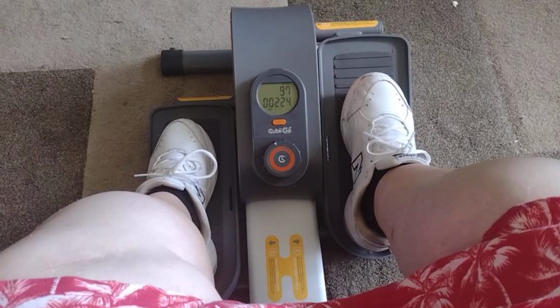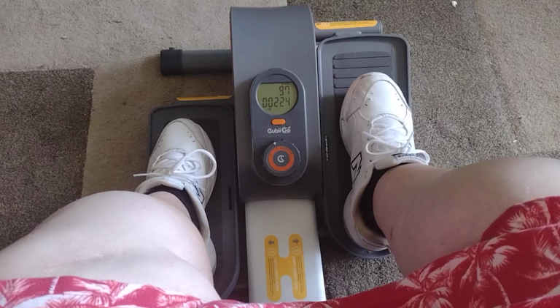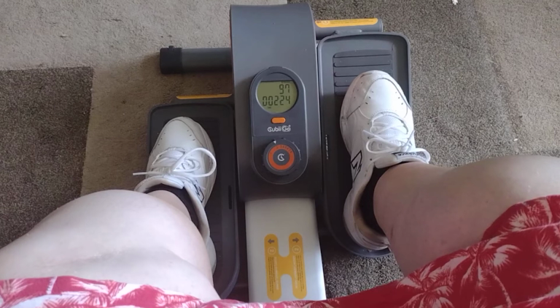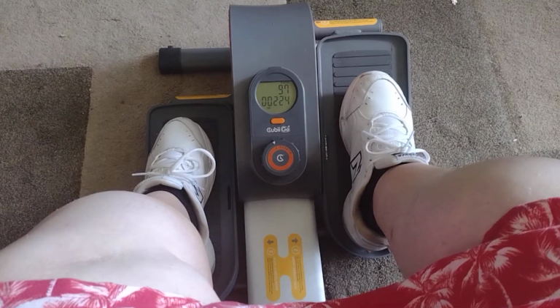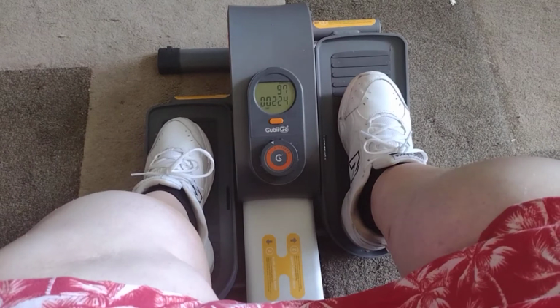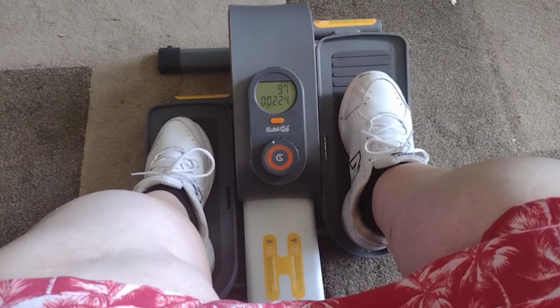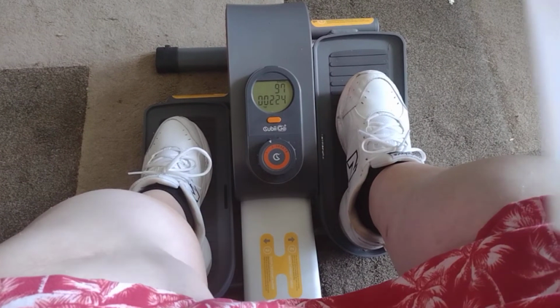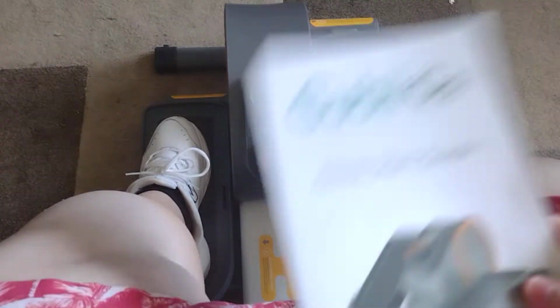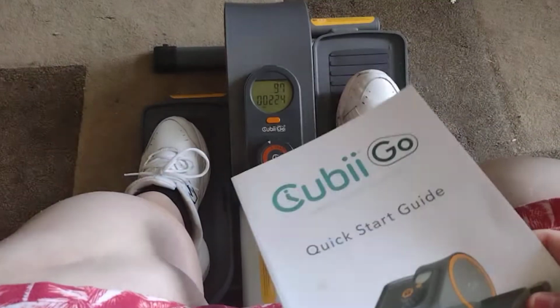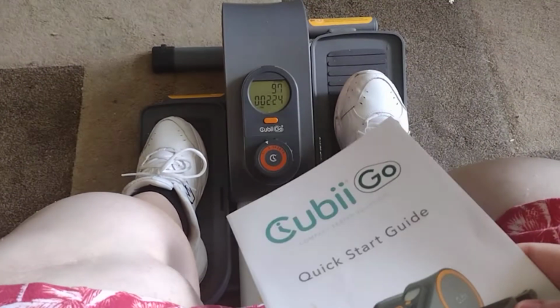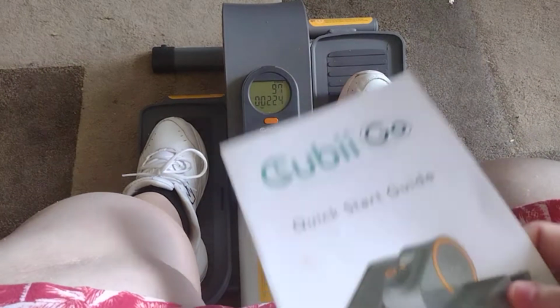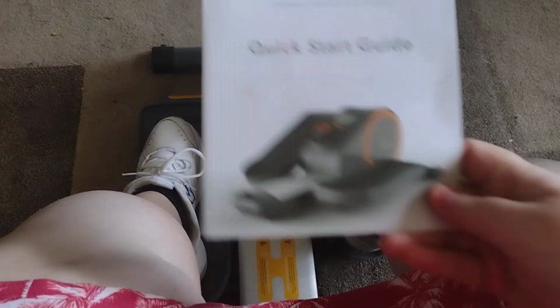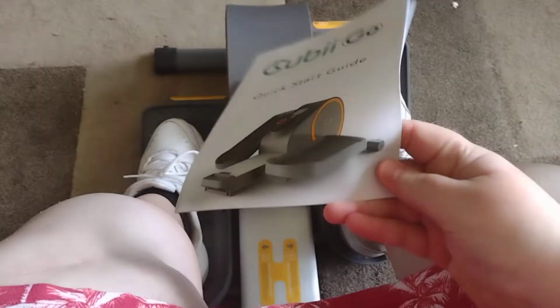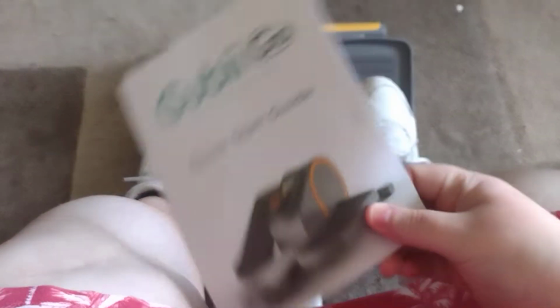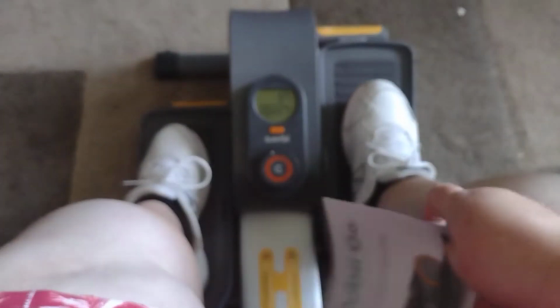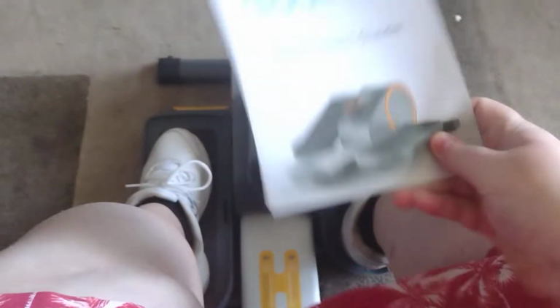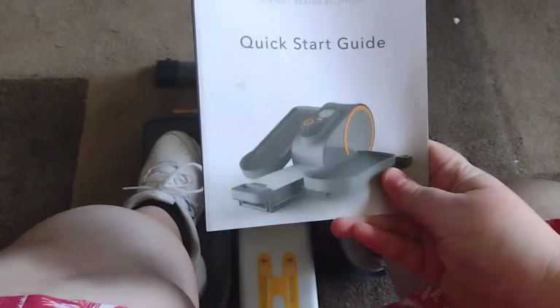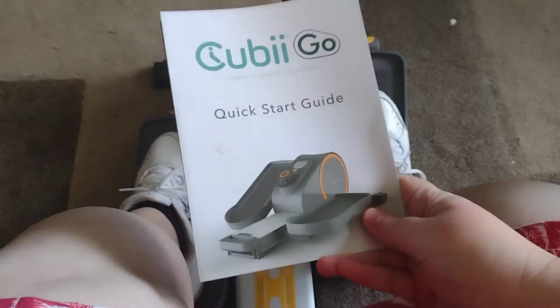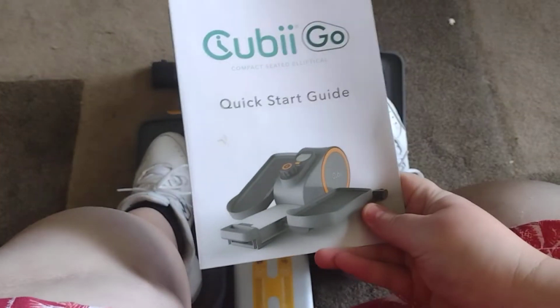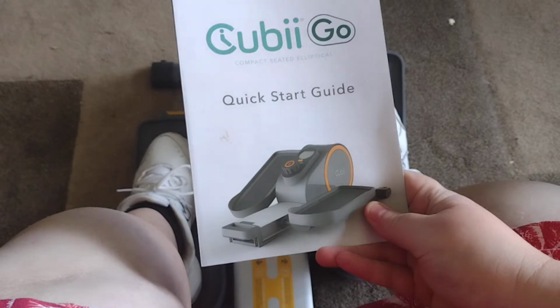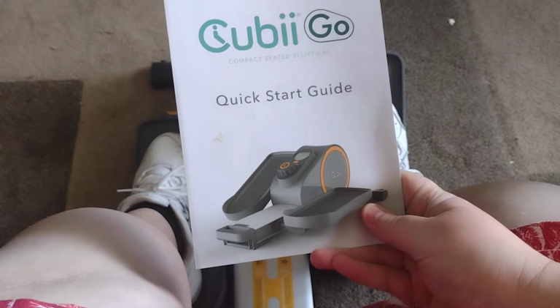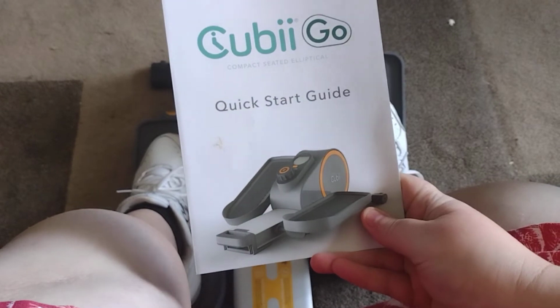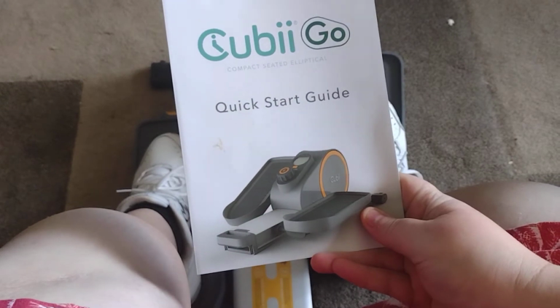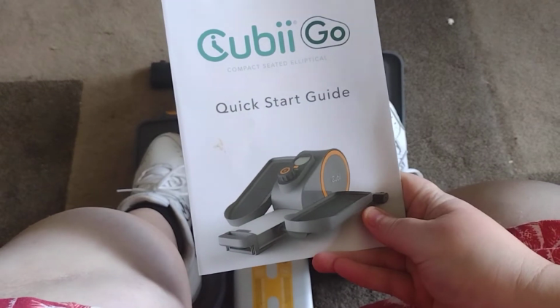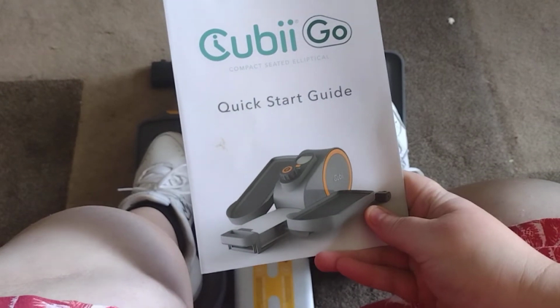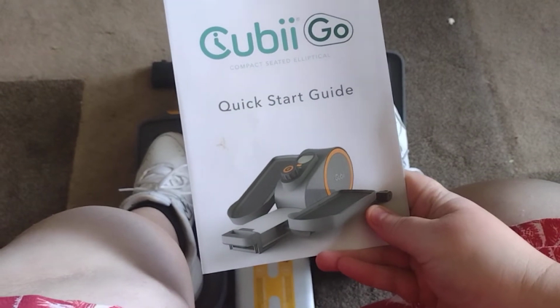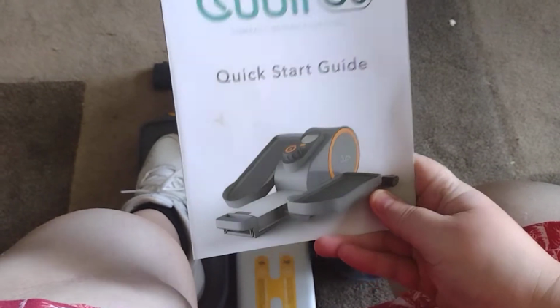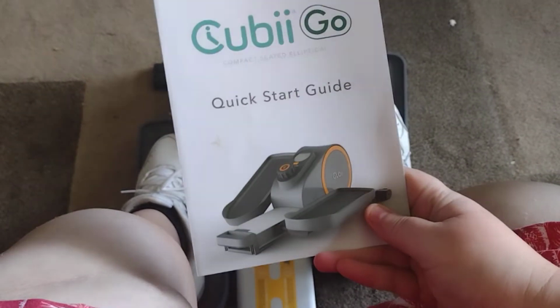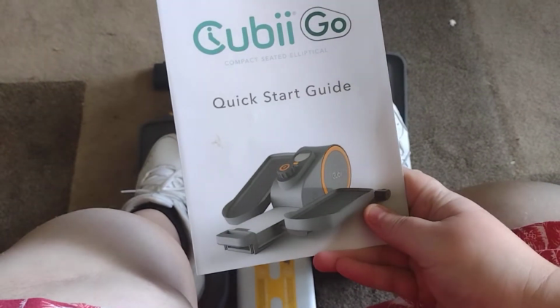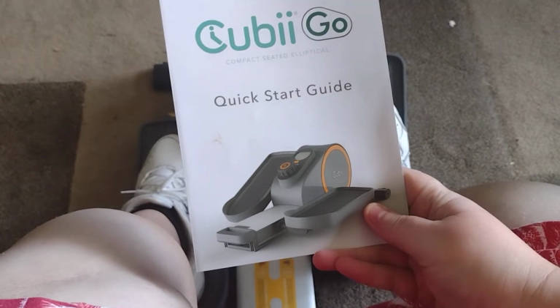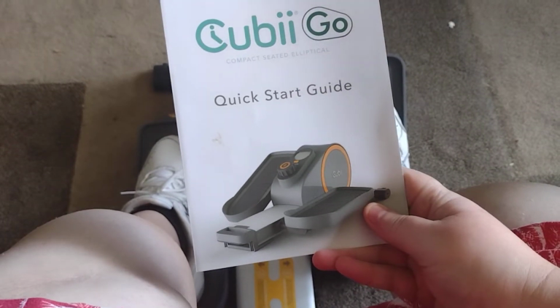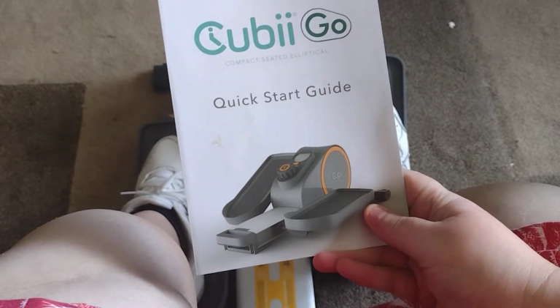I'm back, okay guys. I already started a little bit. We are going to do the review of the Cubie. This is your quick start video.